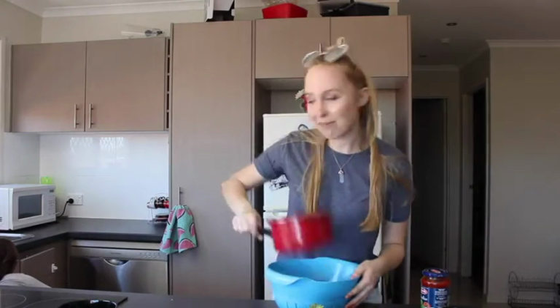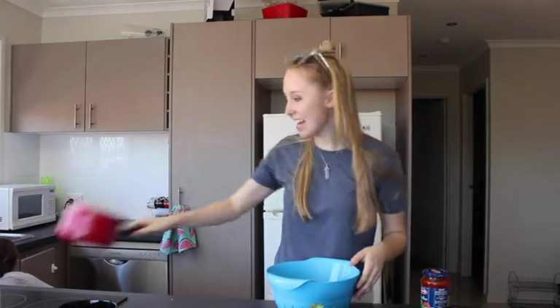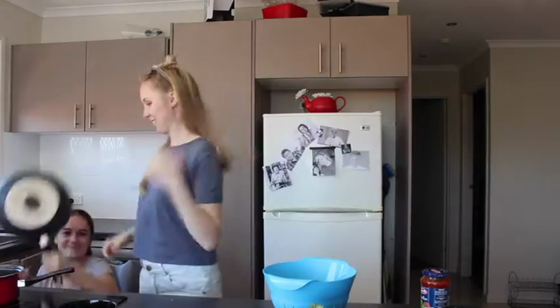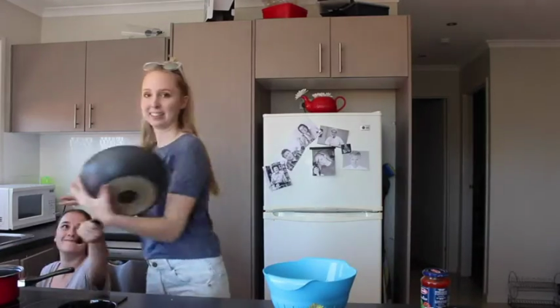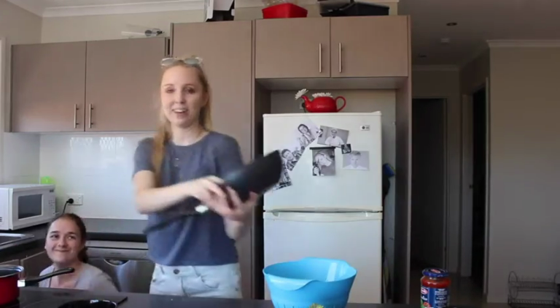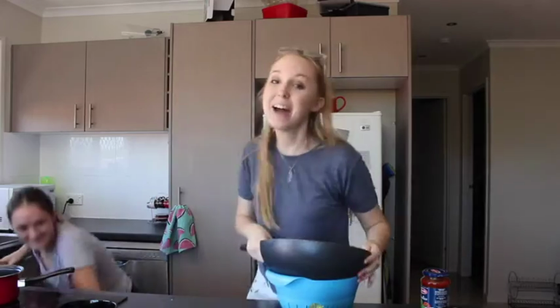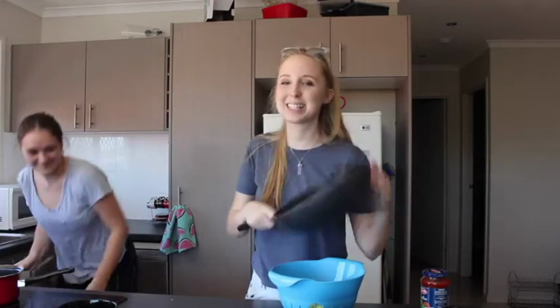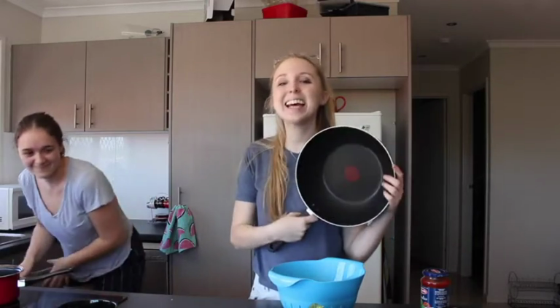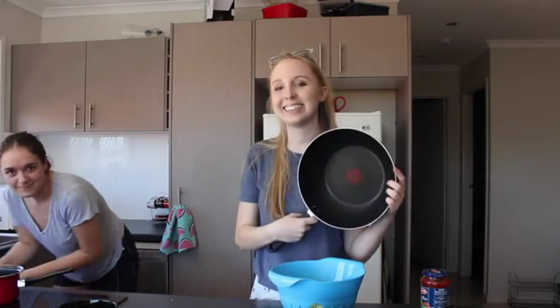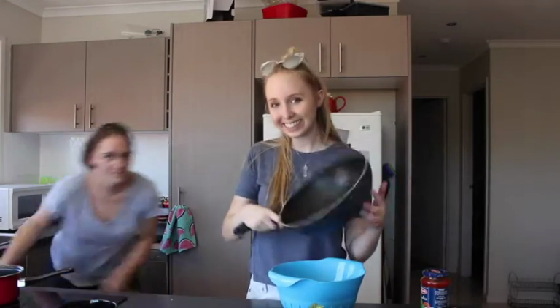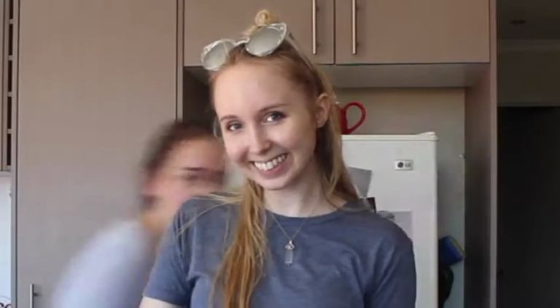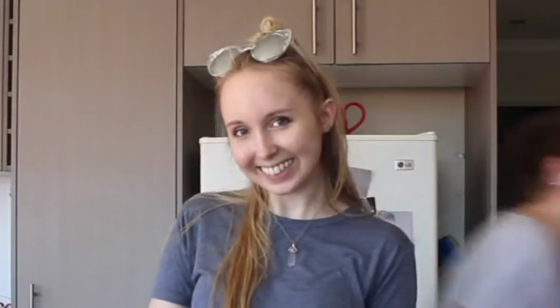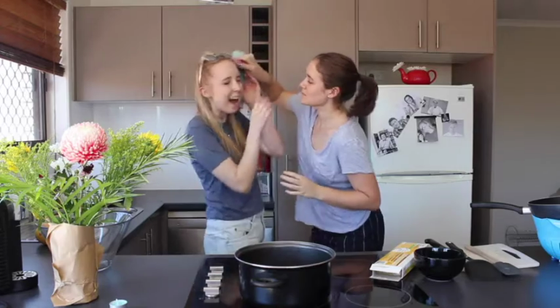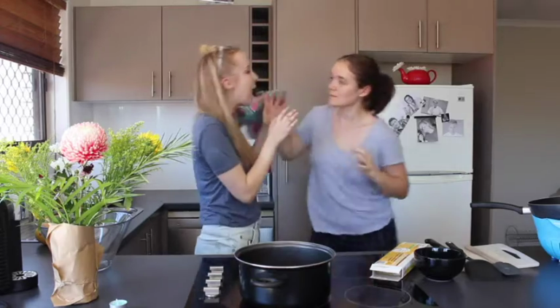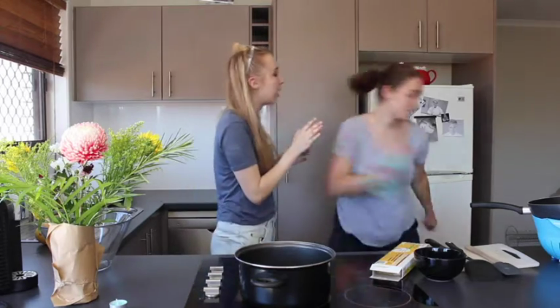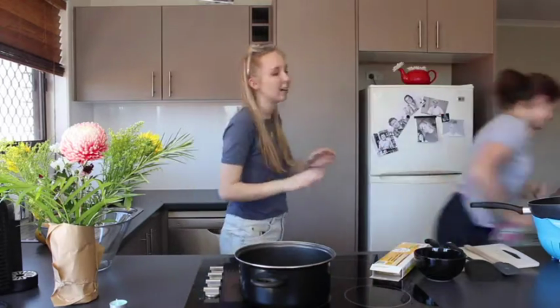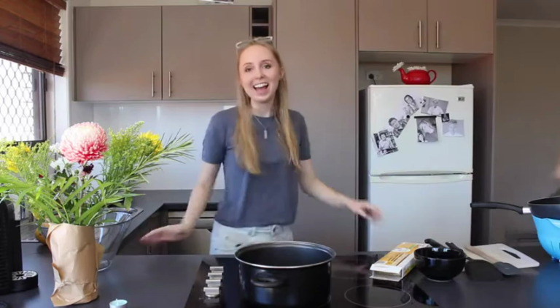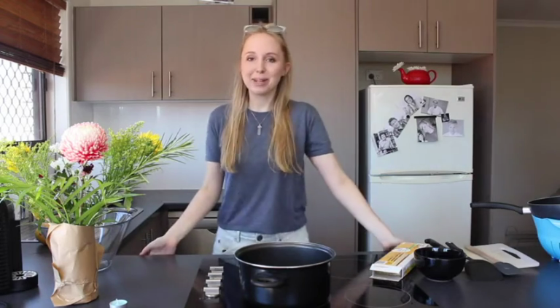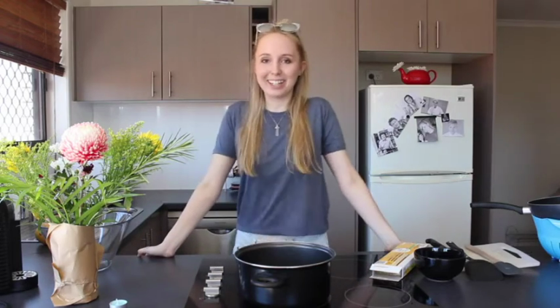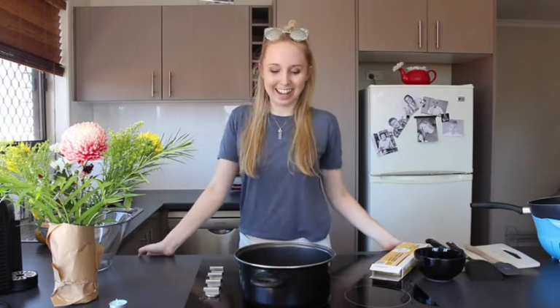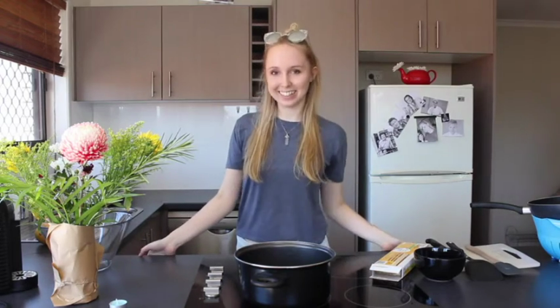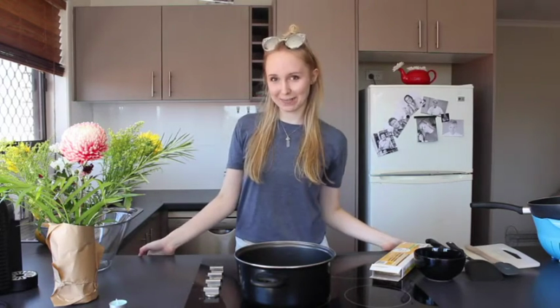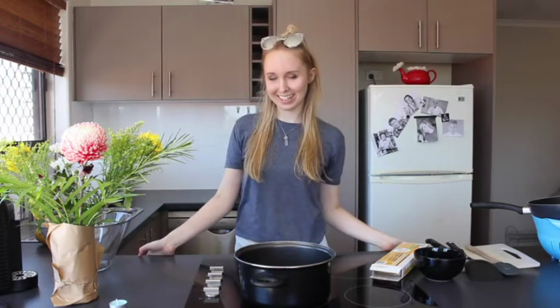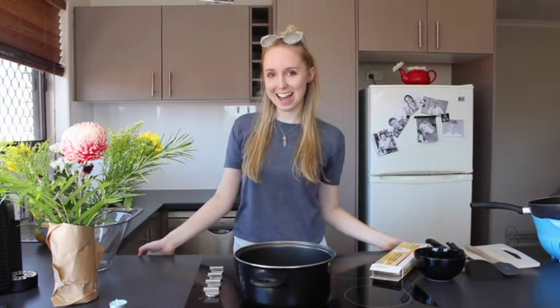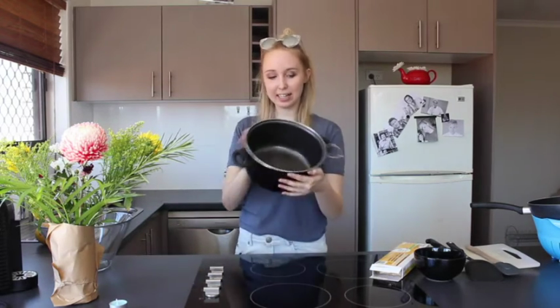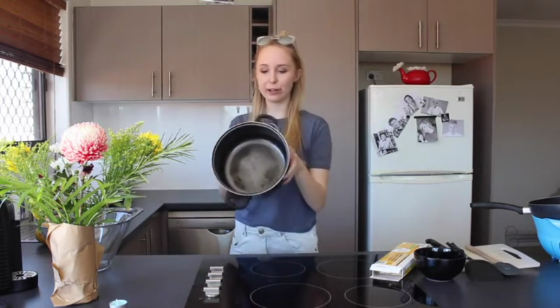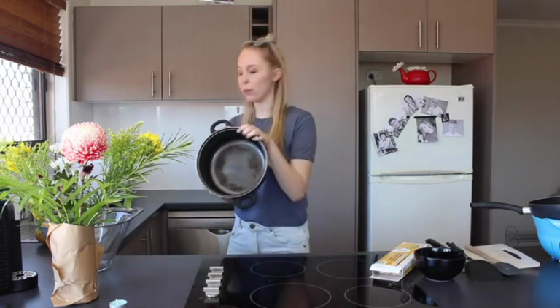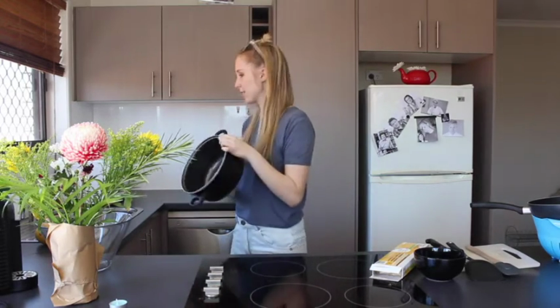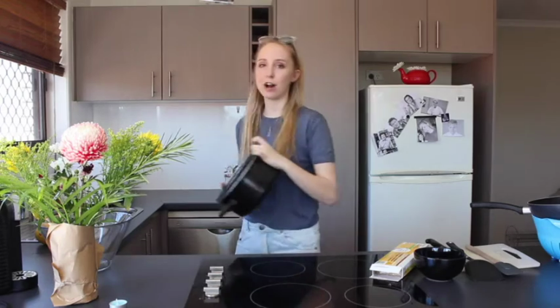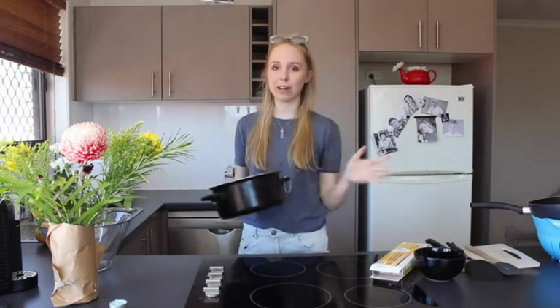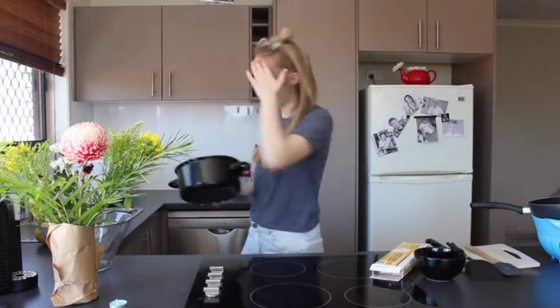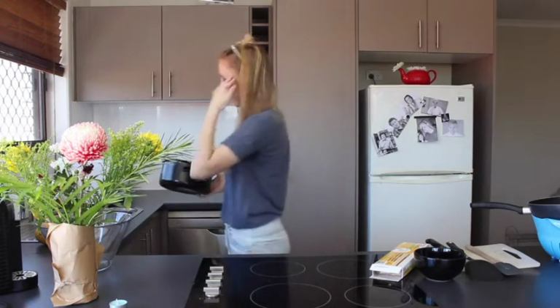Alright, let's begin. Hi, I'm in a completely new location. Let's cook the pasta. You're gonna need this and you're gonna need water obviously. I've never actually cooked anything before.